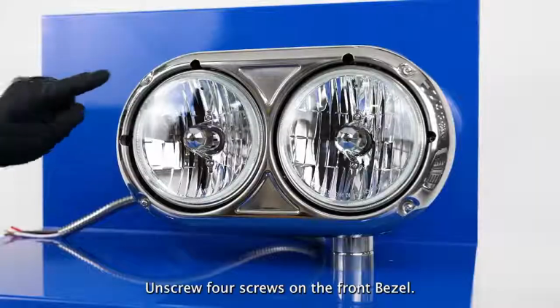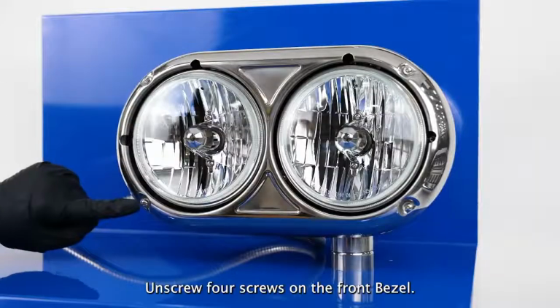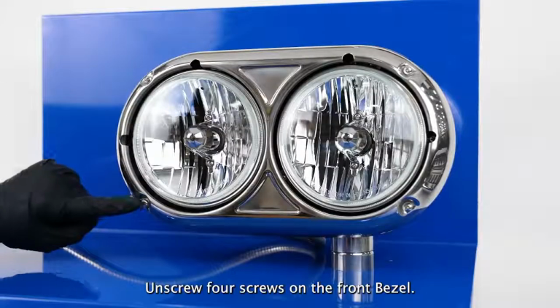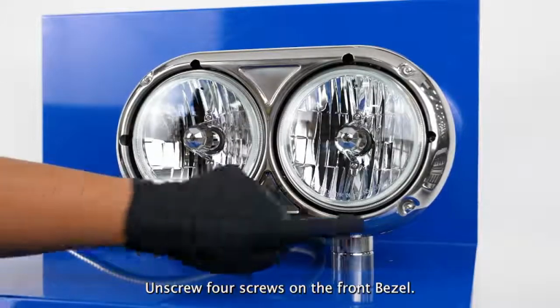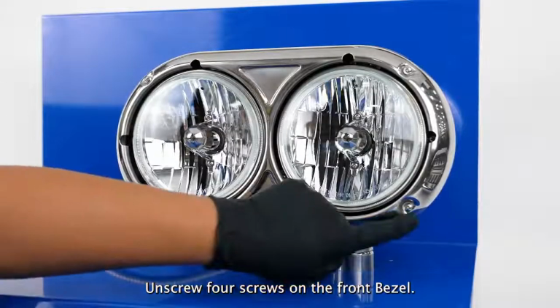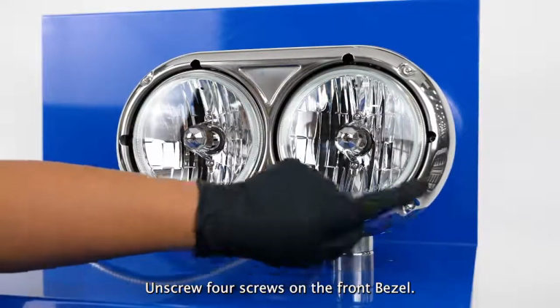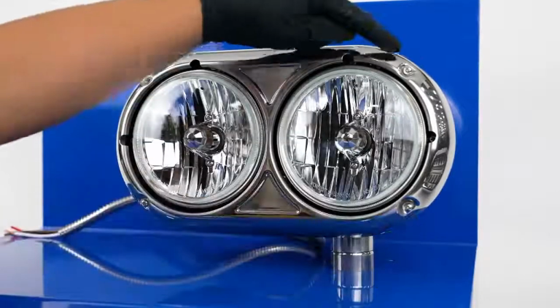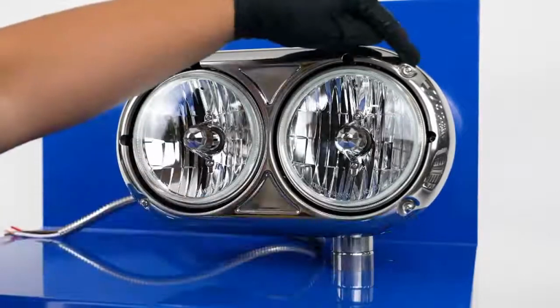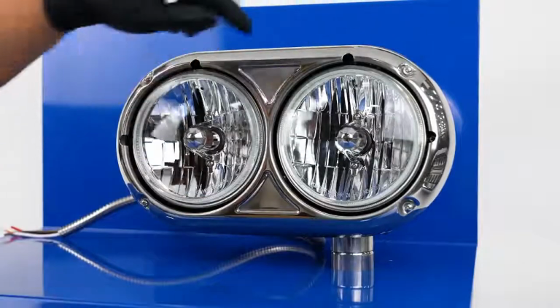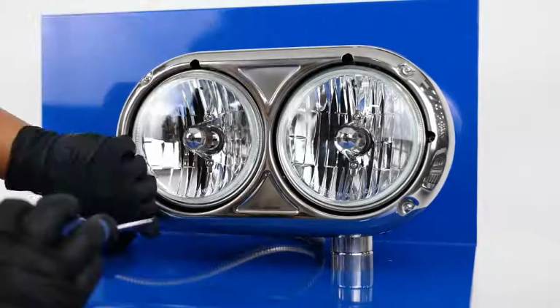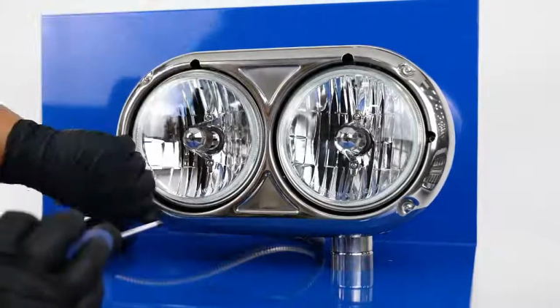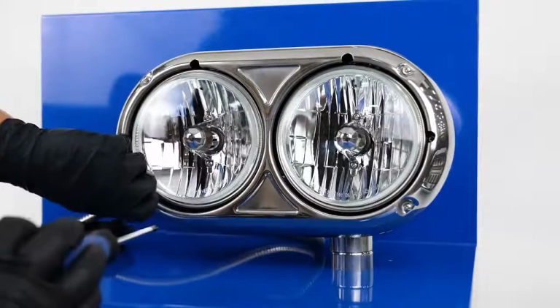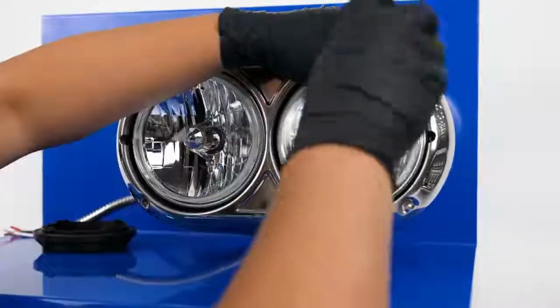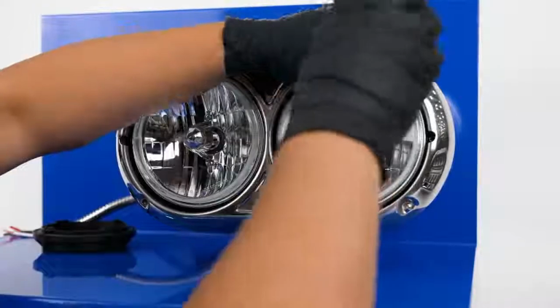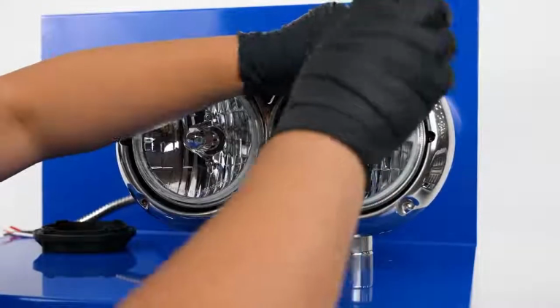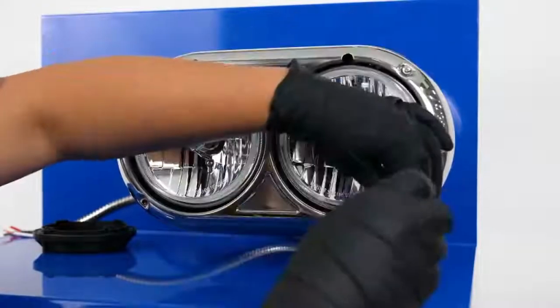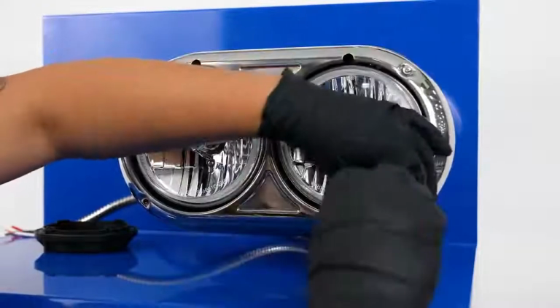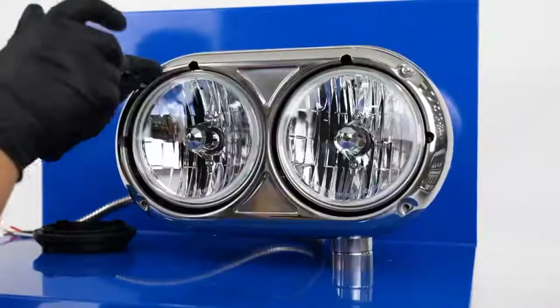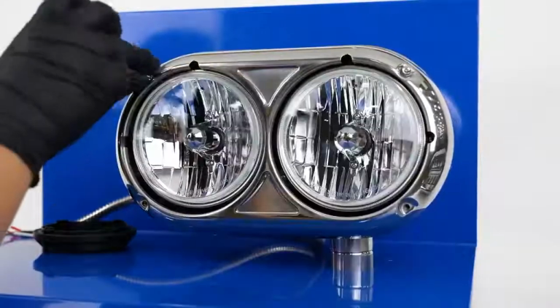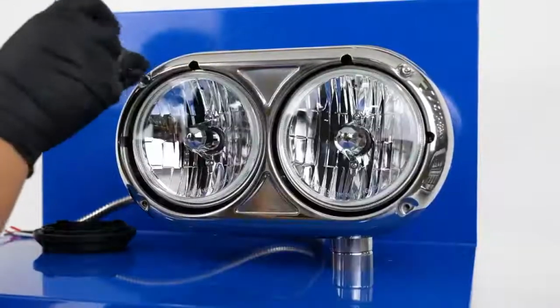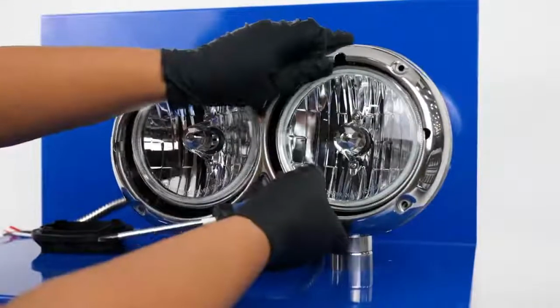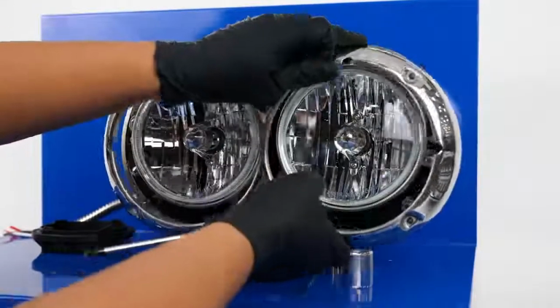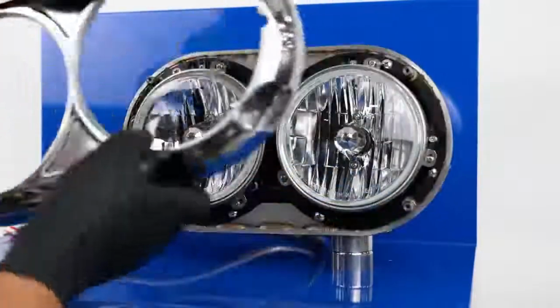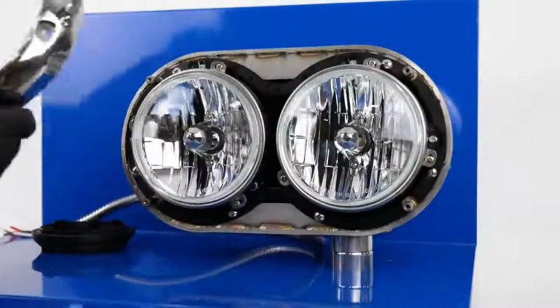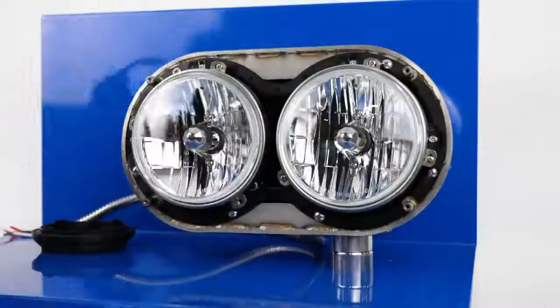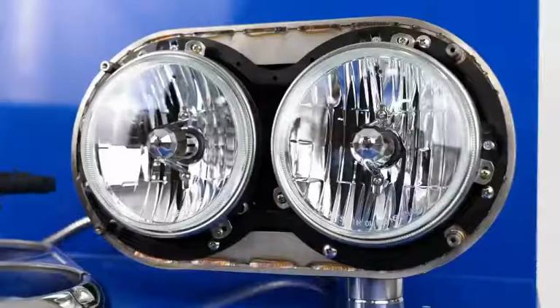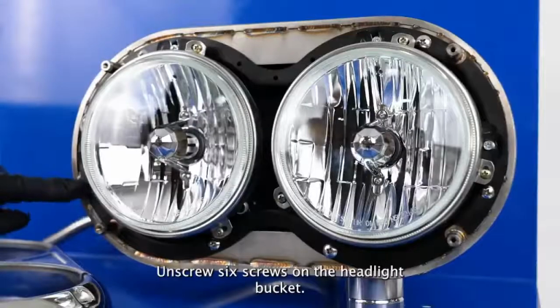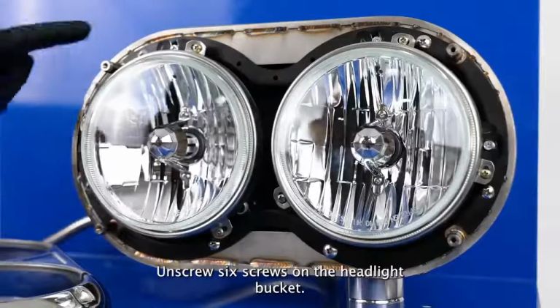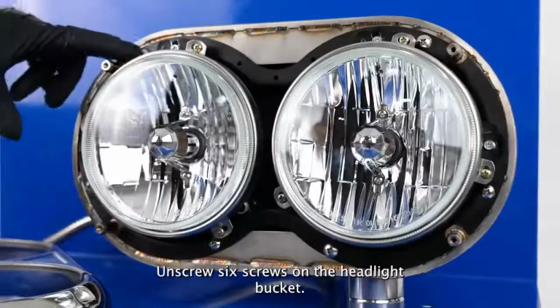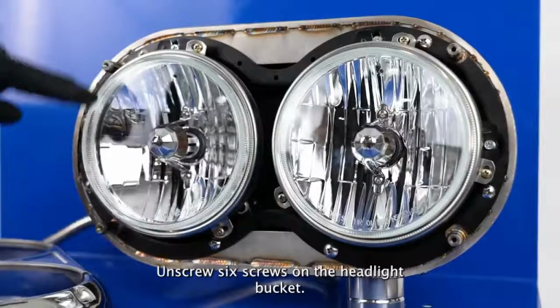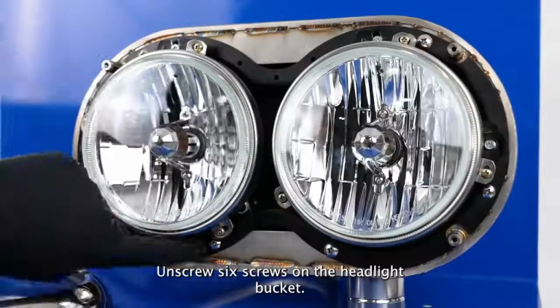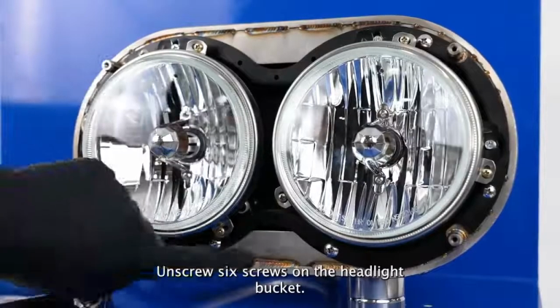Unscrew 4 screws on the front bezel. Then unscrew 6 screws on the headlight bucket.